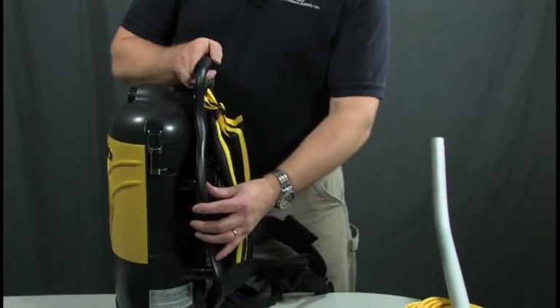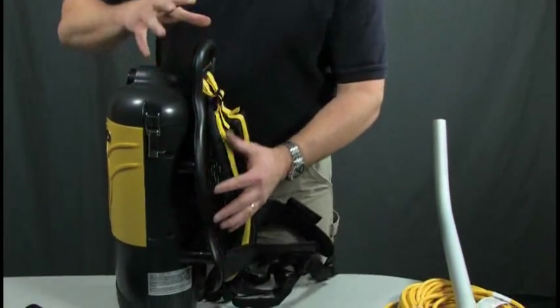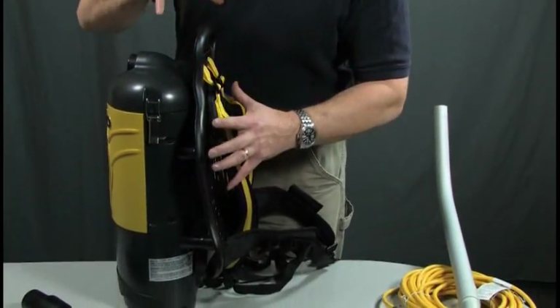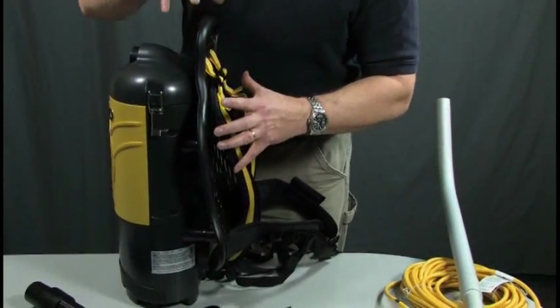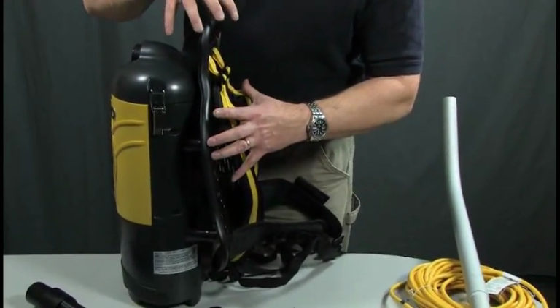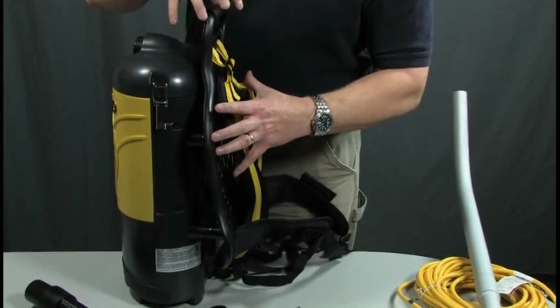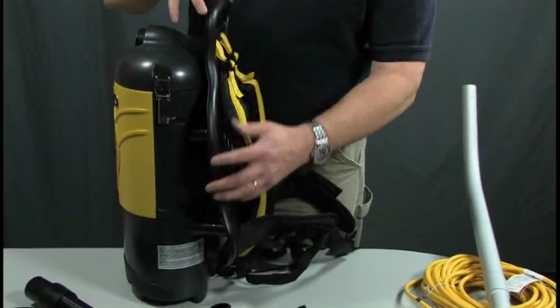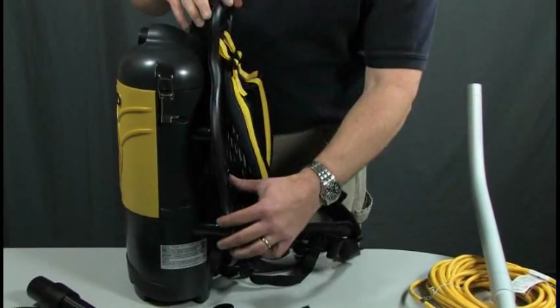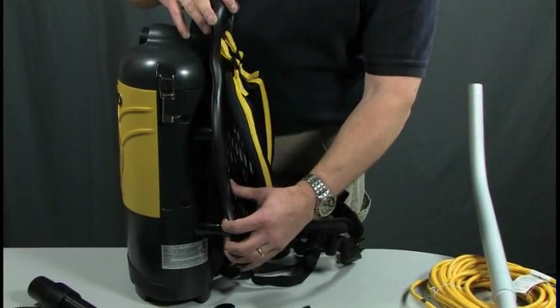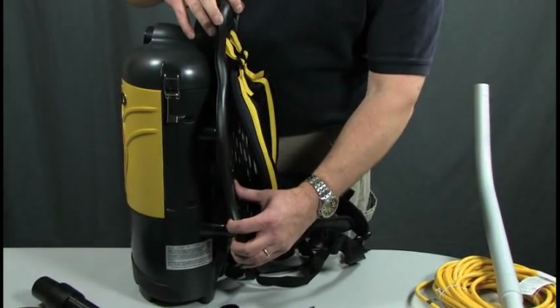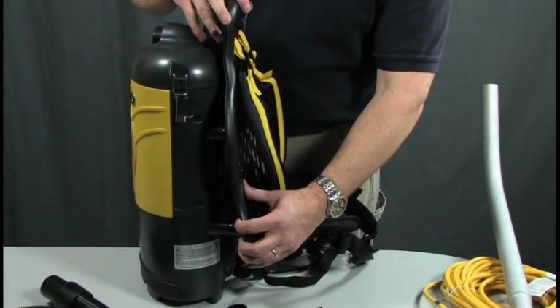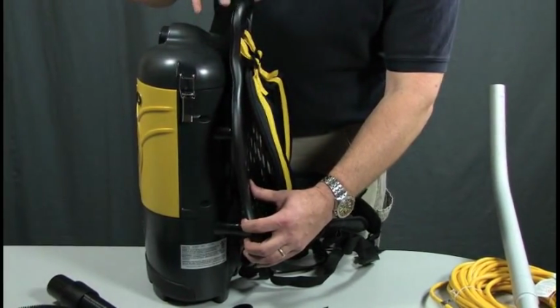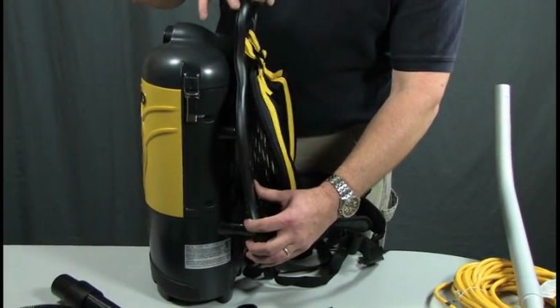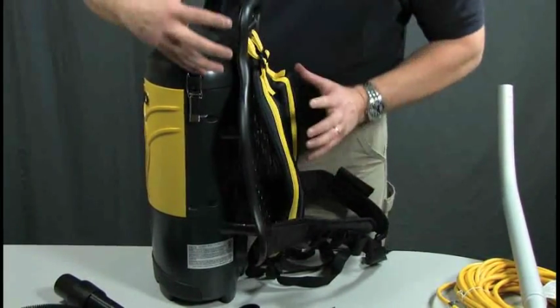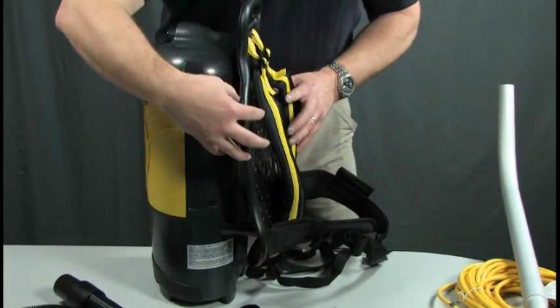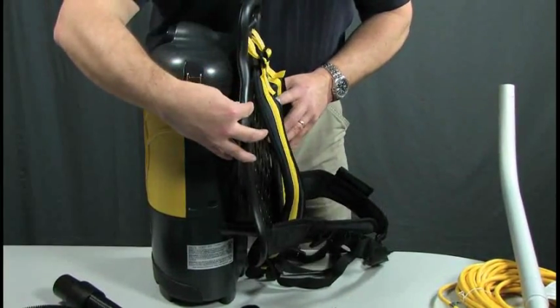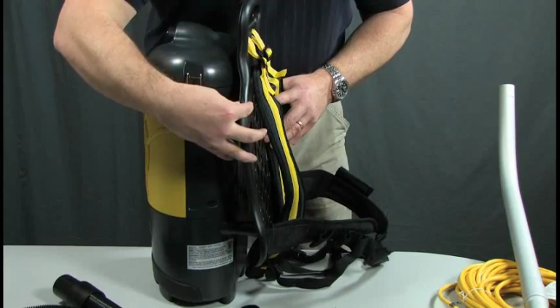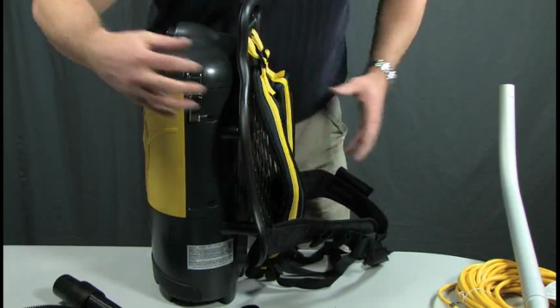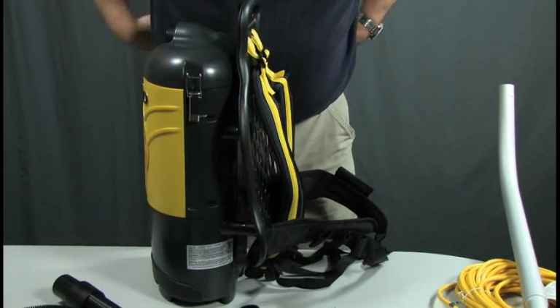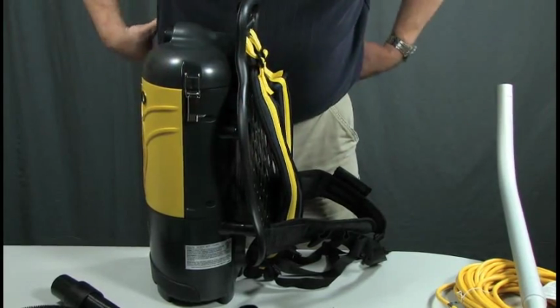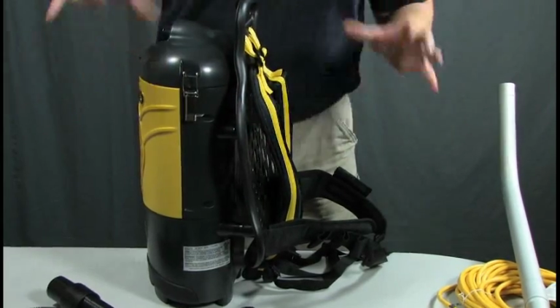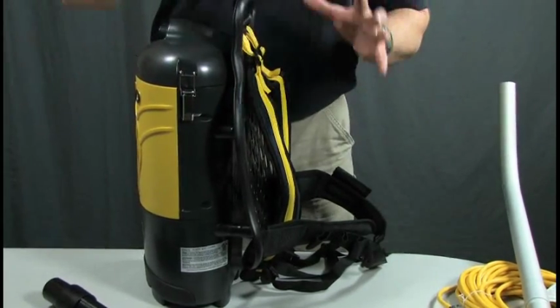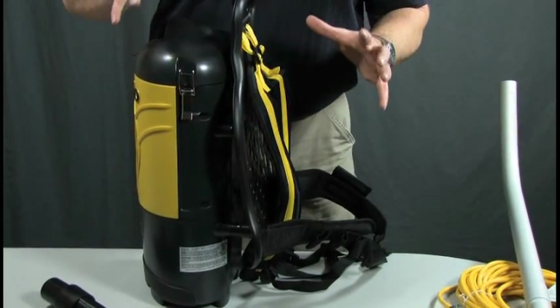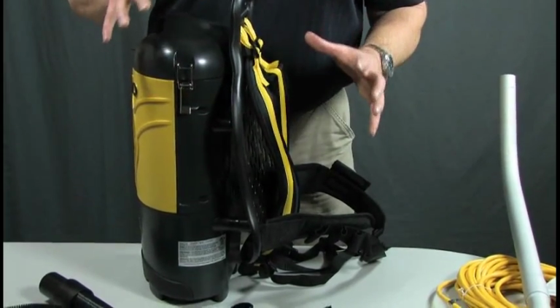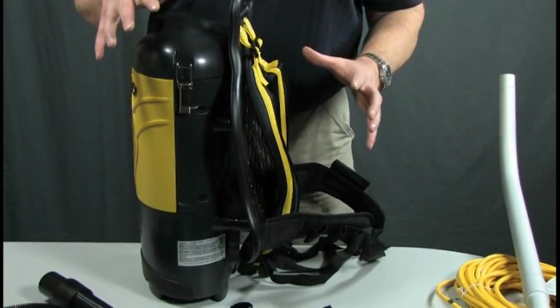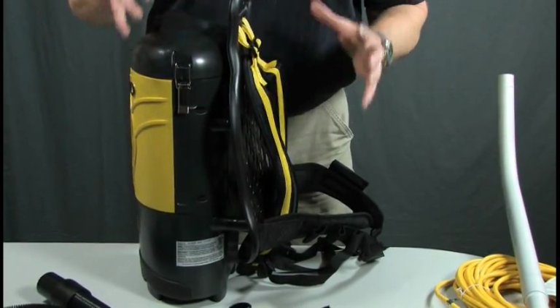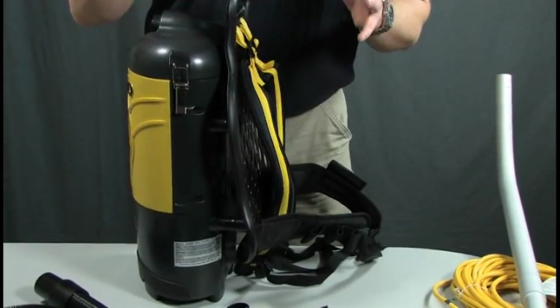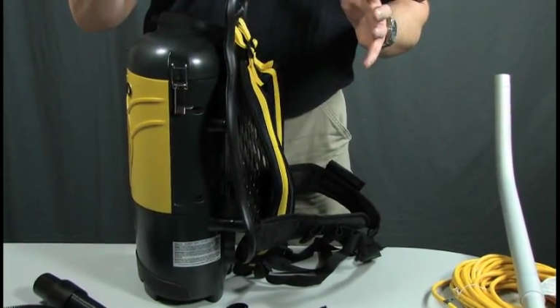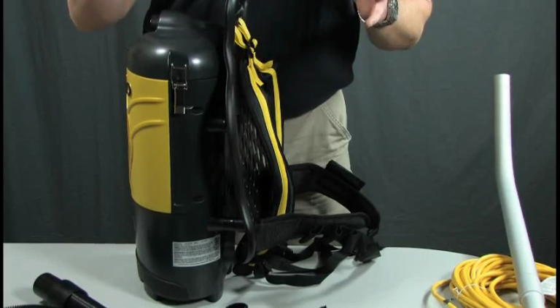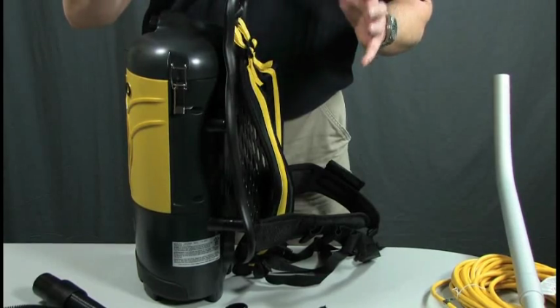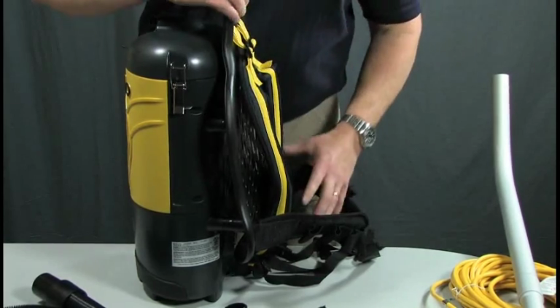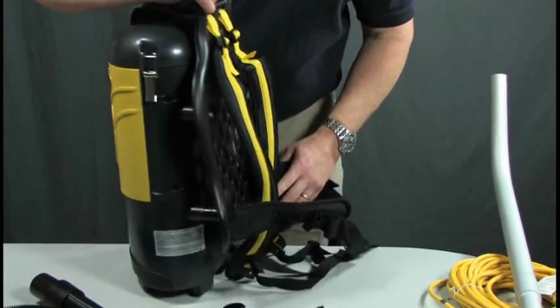Starting out with a good, rigid, plastic backpack holster here. It fits on your back, keeps the unit away from your back, and also makes it cooler and more comfortable.